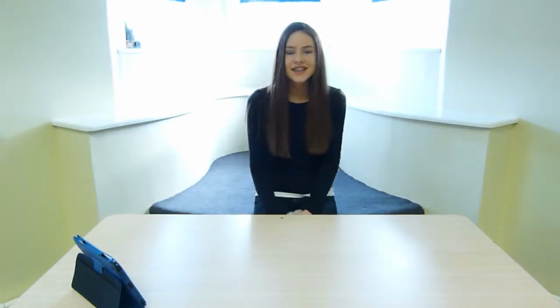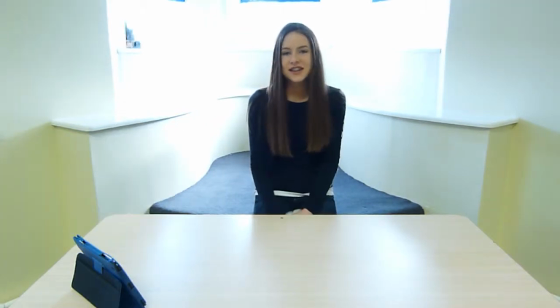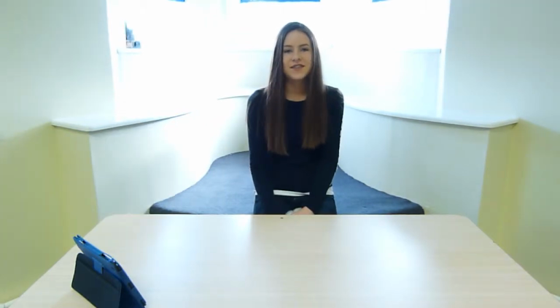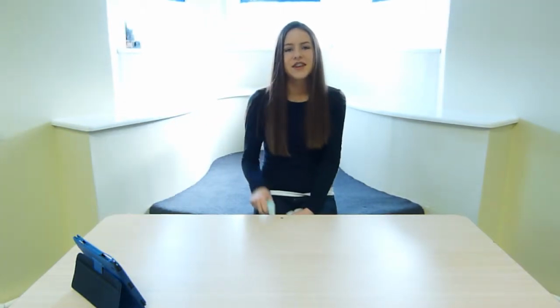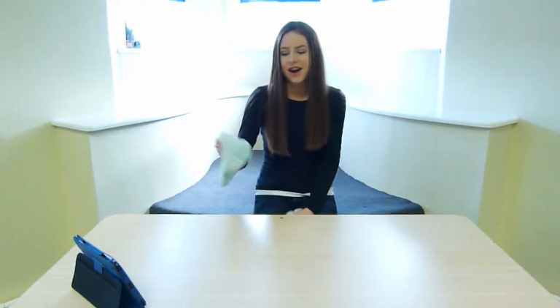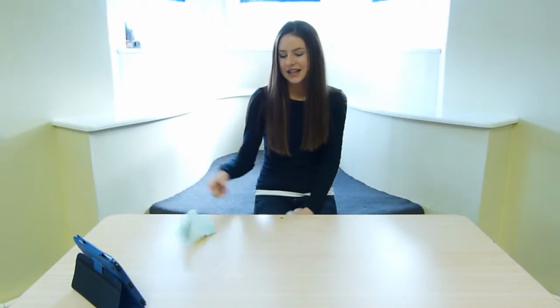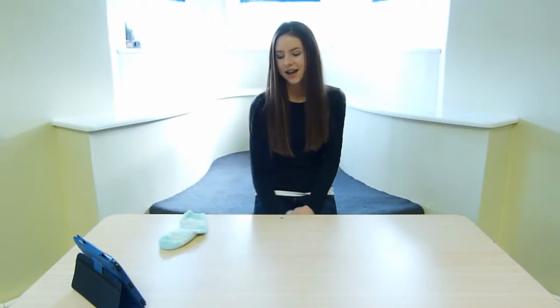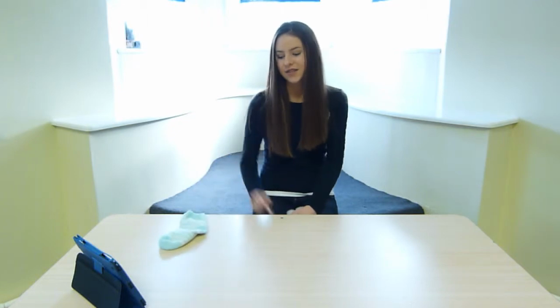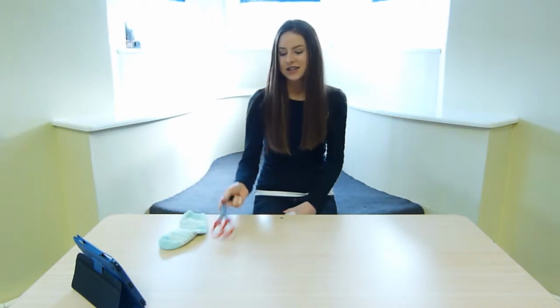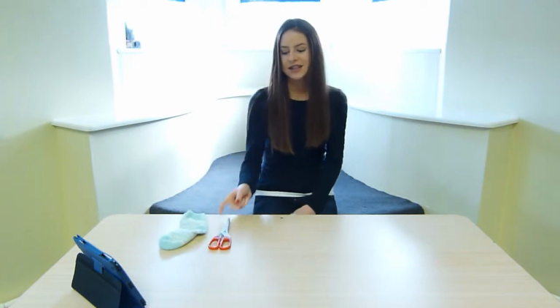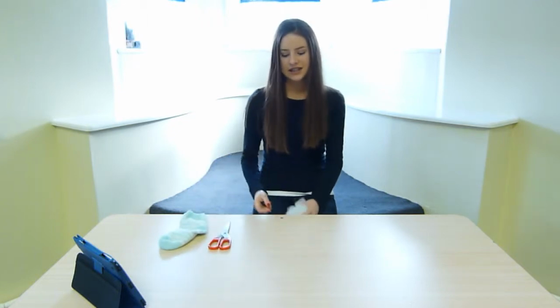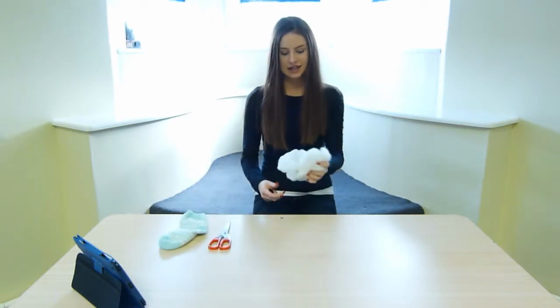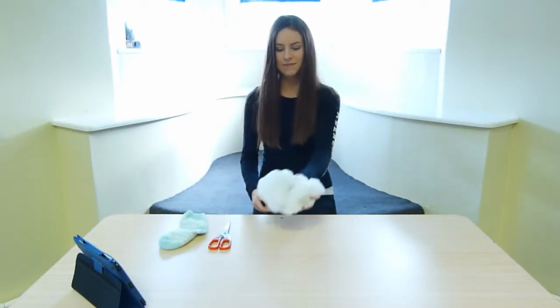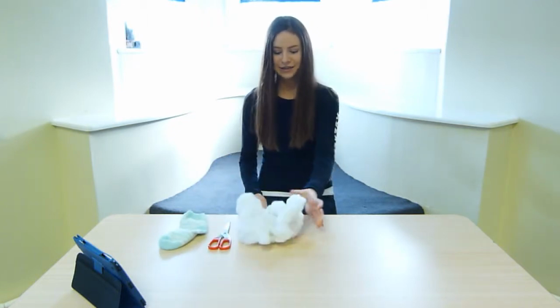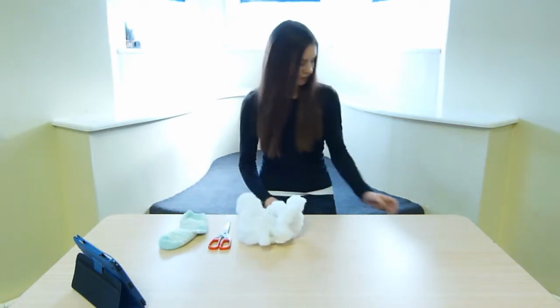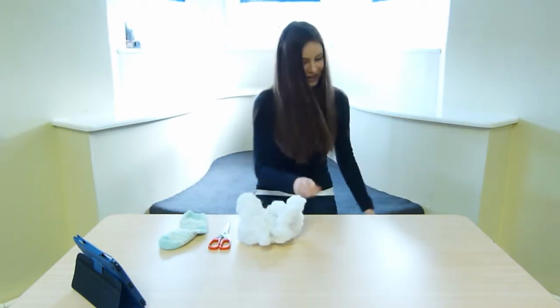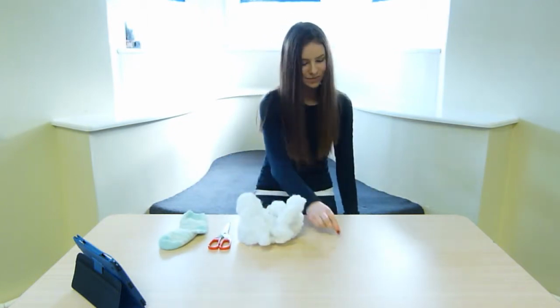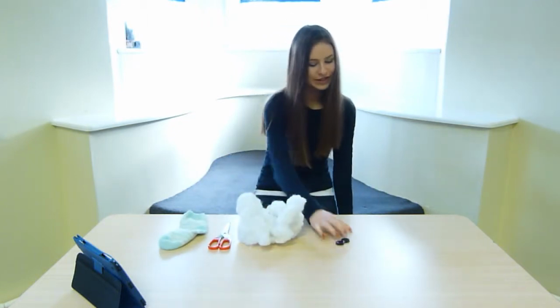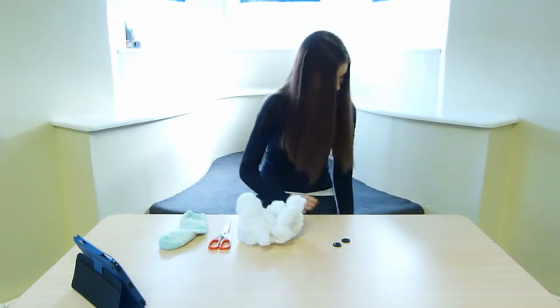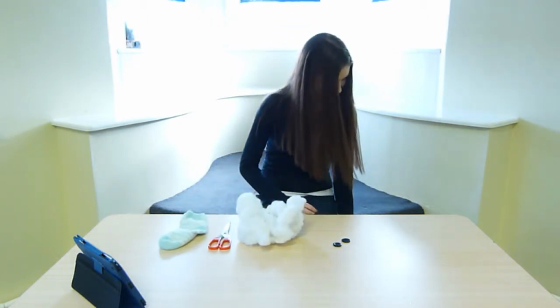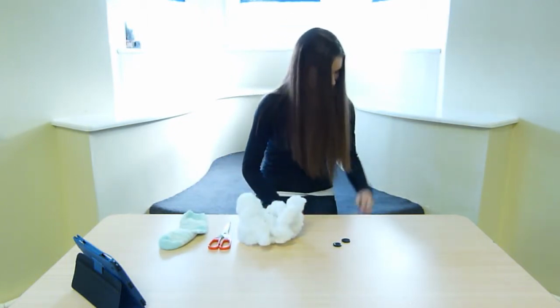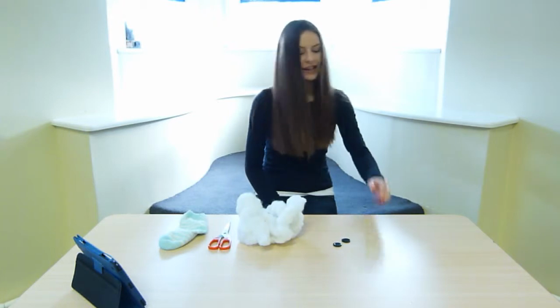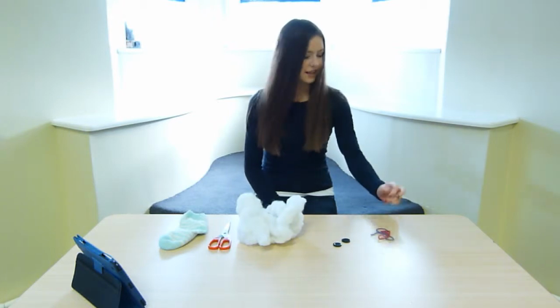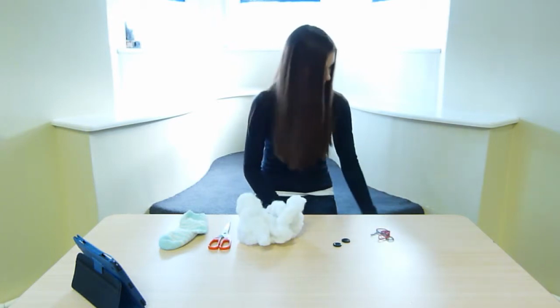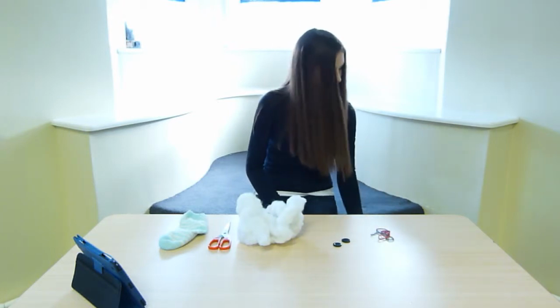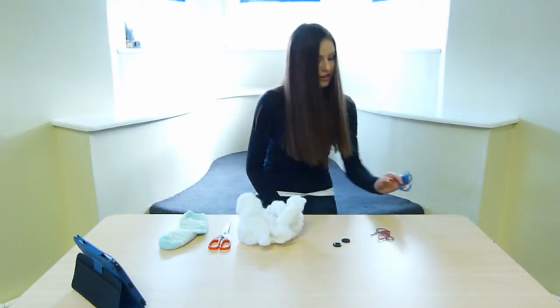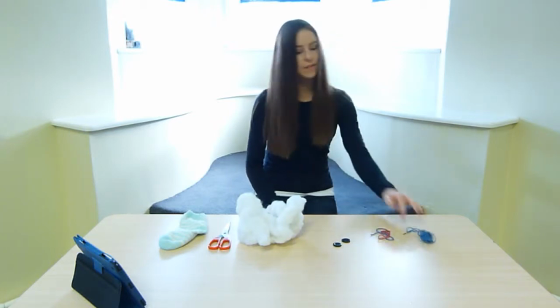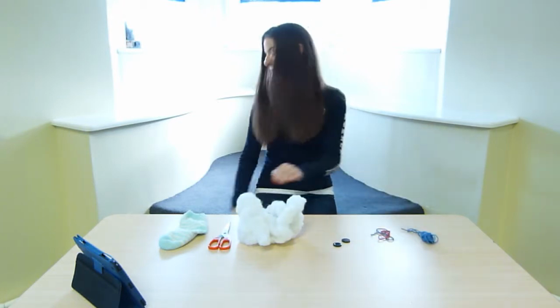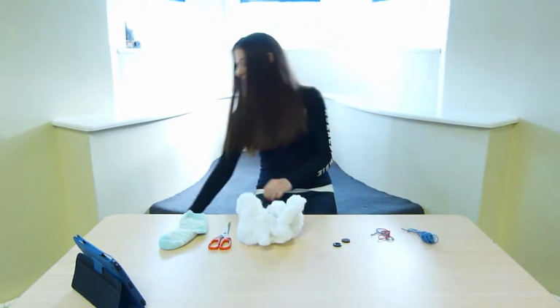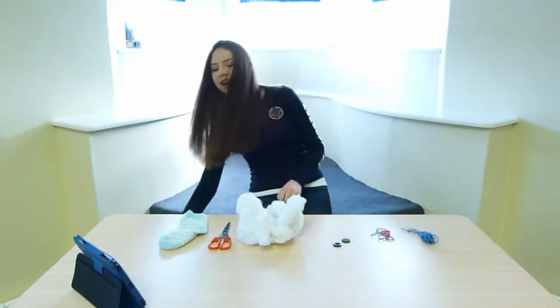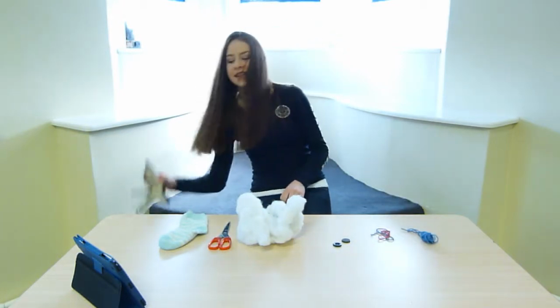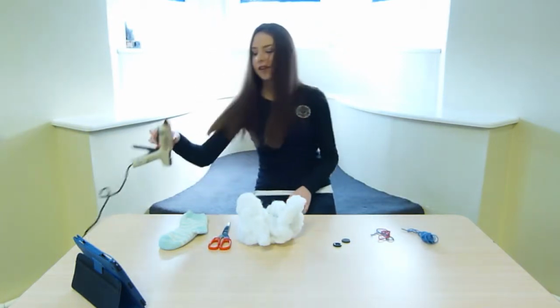The things you're going to need for this video are a sock, some scissors, some pillow fluff, some buttons, a needle and some wool, some spare wool, and a glue gun.